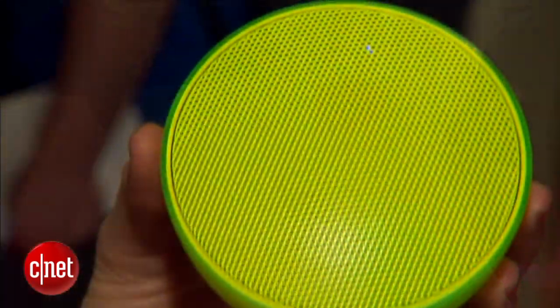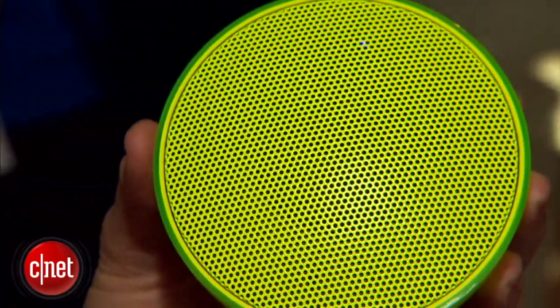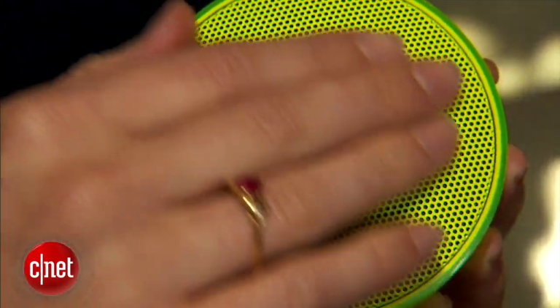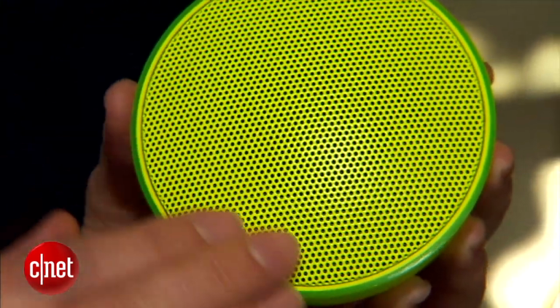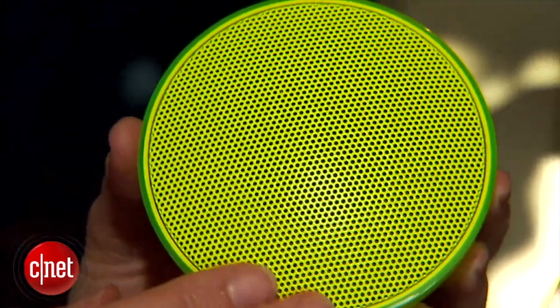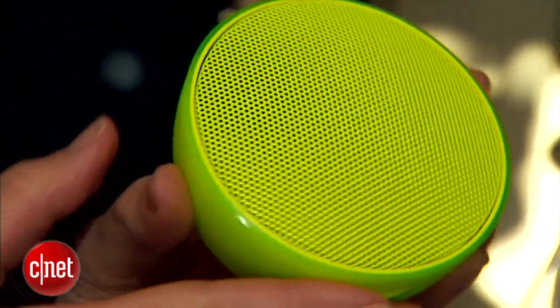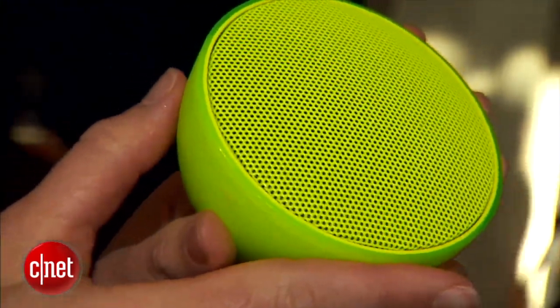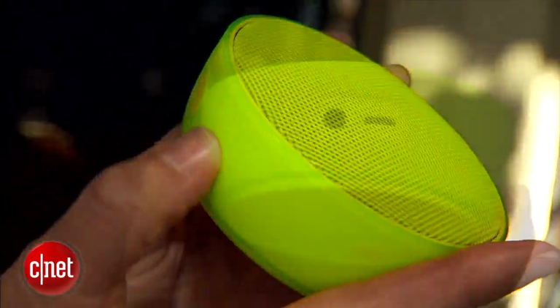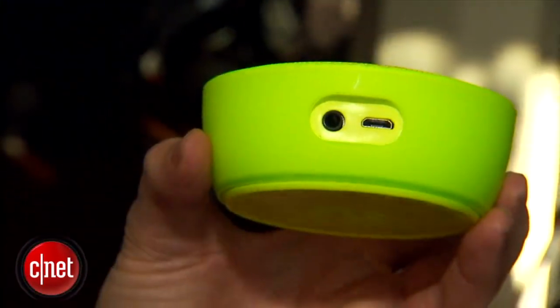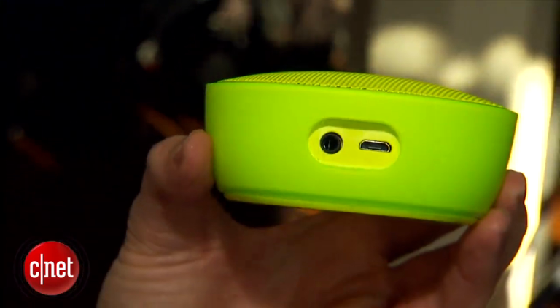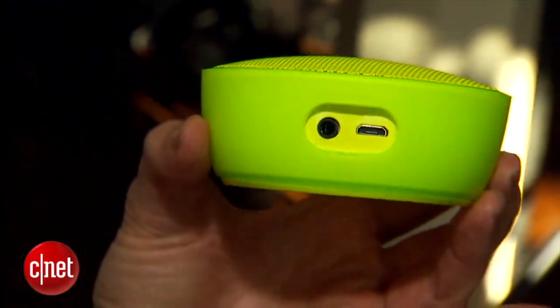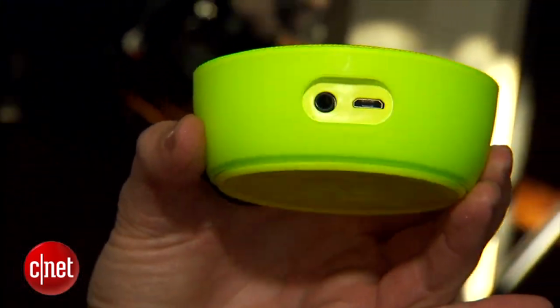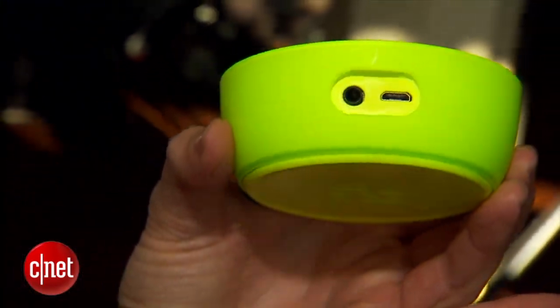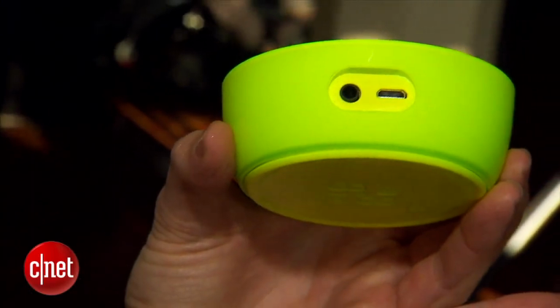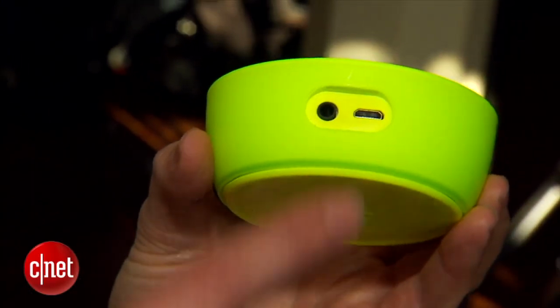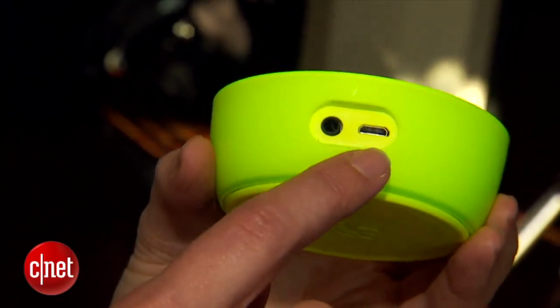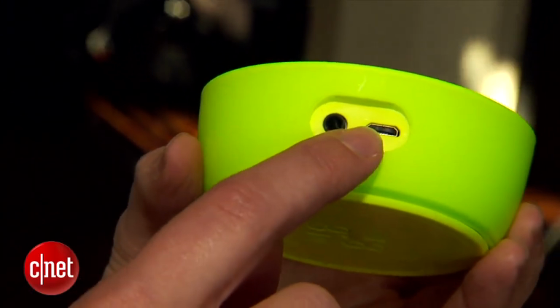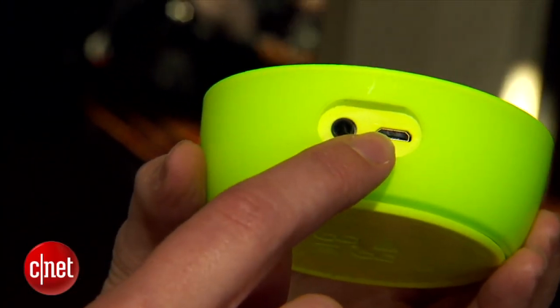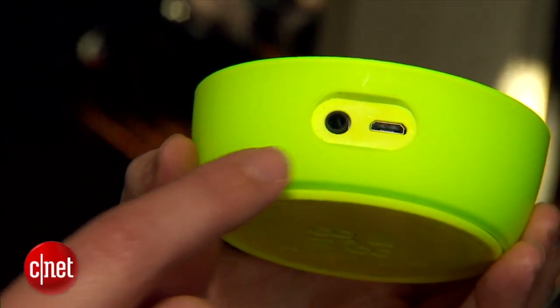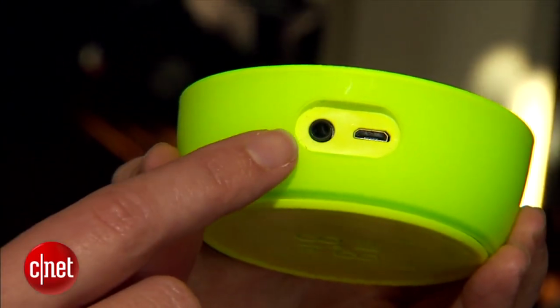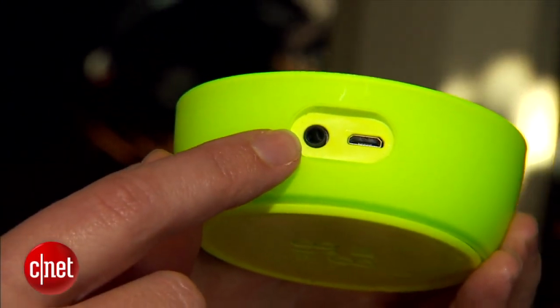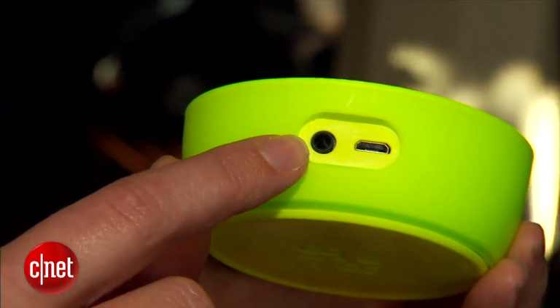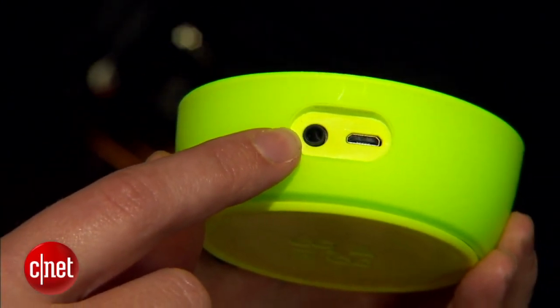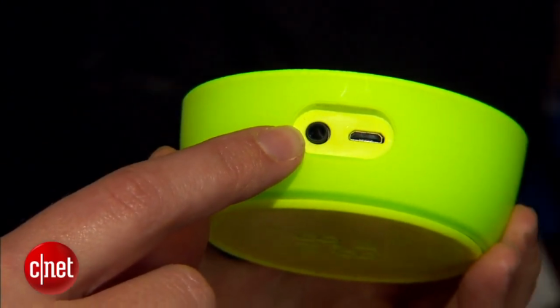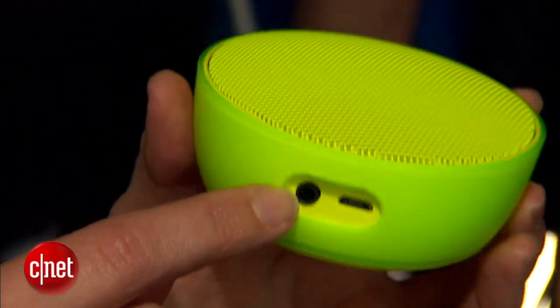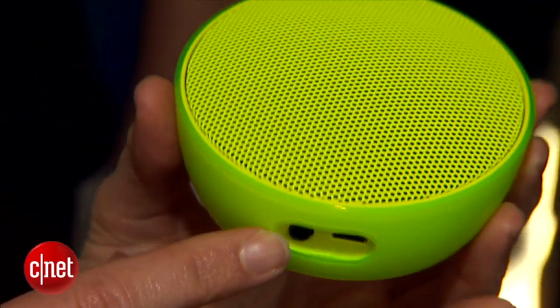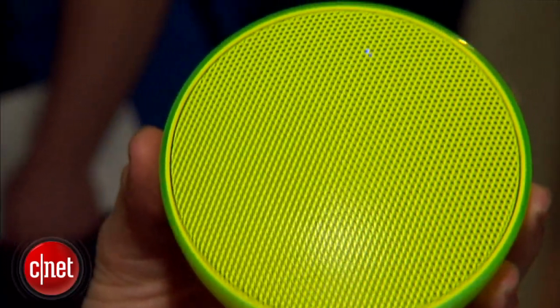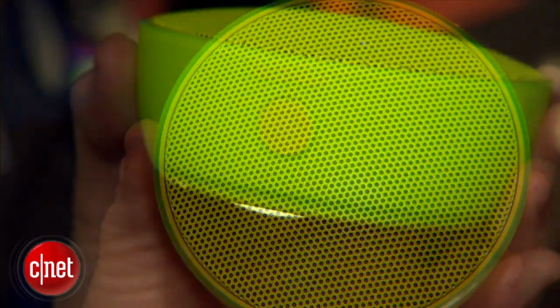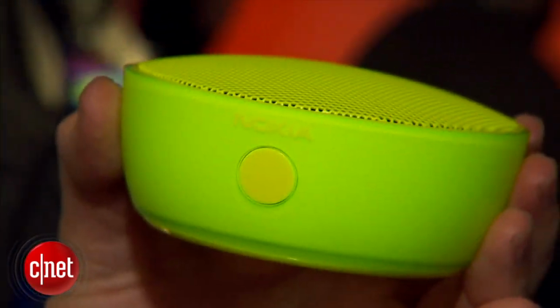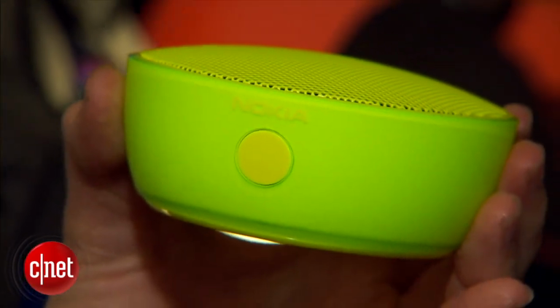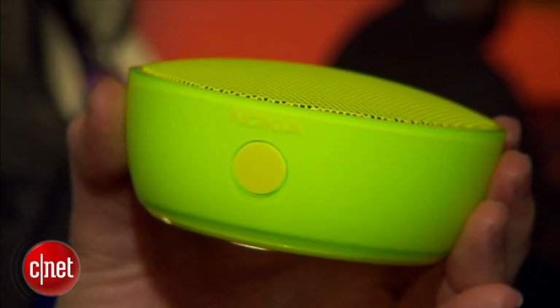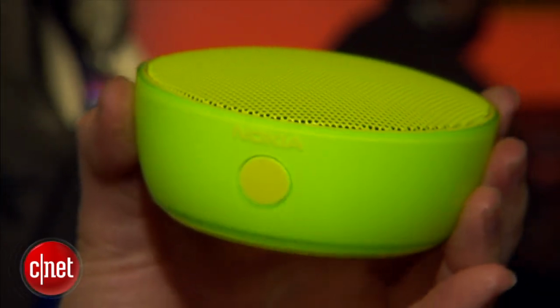Now the entire top here of course is the speaker. There's also a micro-USB charging port and a 3.5 millimeter adapter that you can use for other devices if you don't want to use it wirelessly.